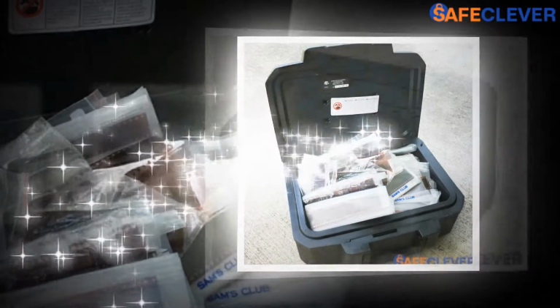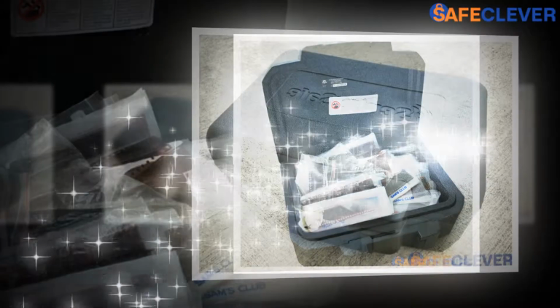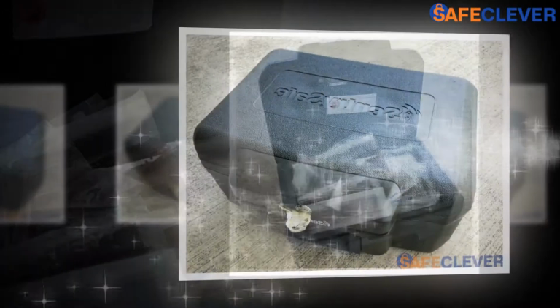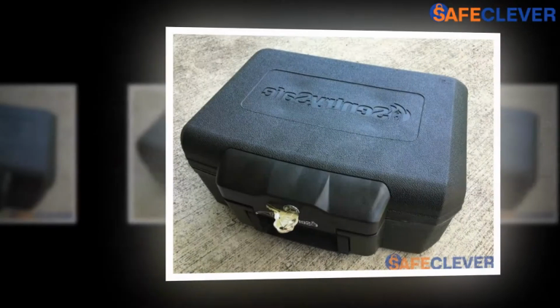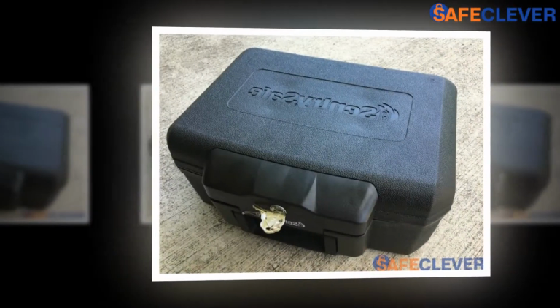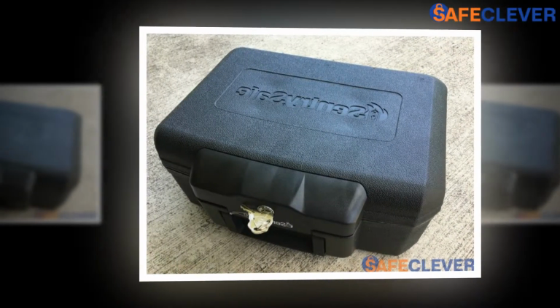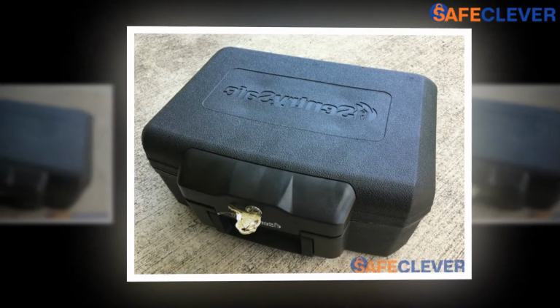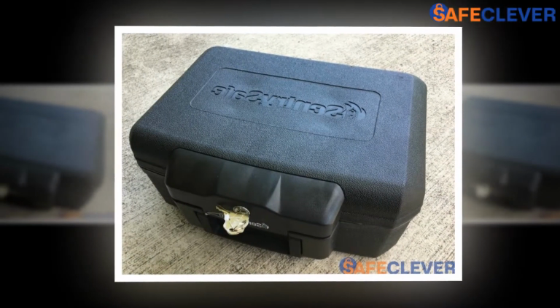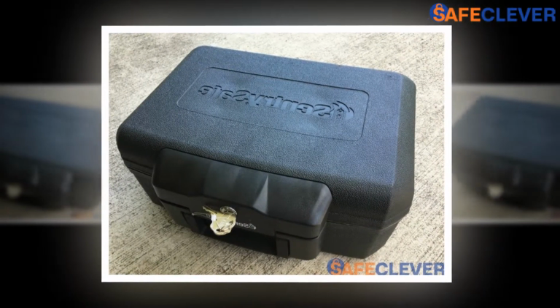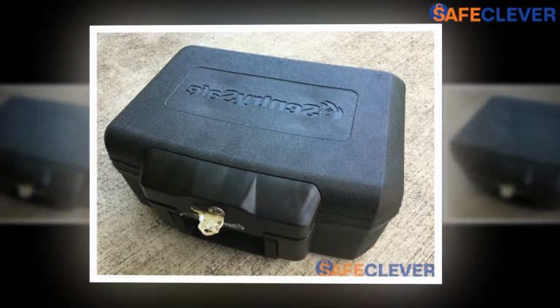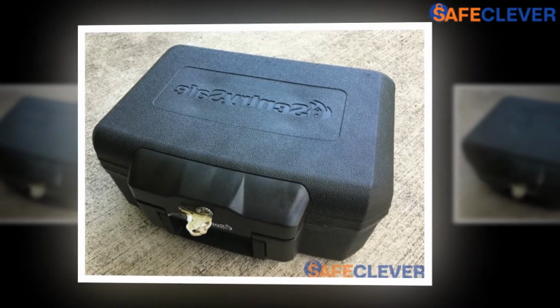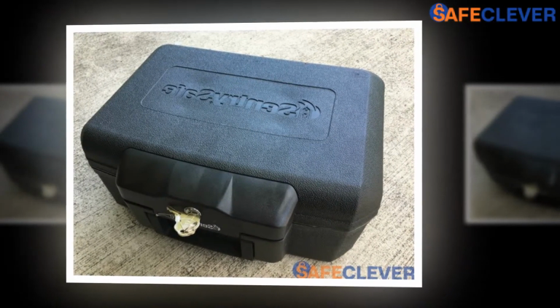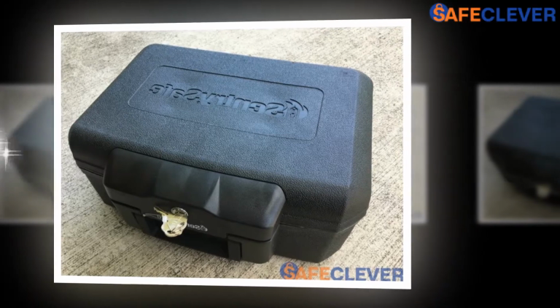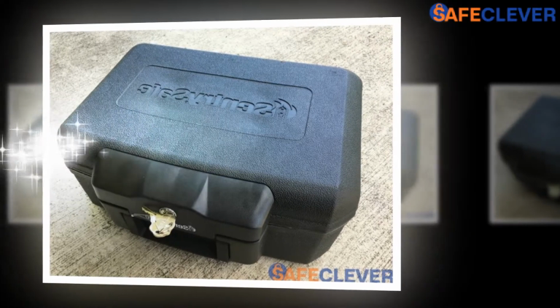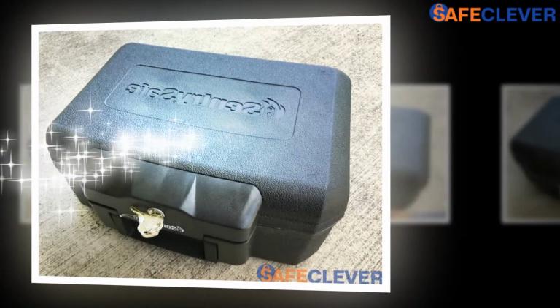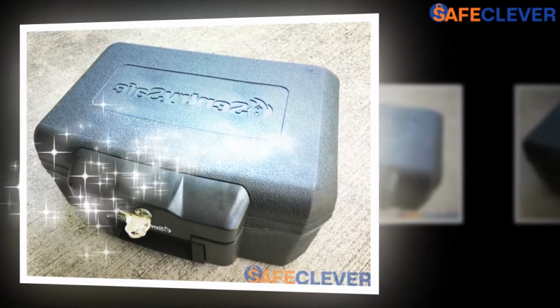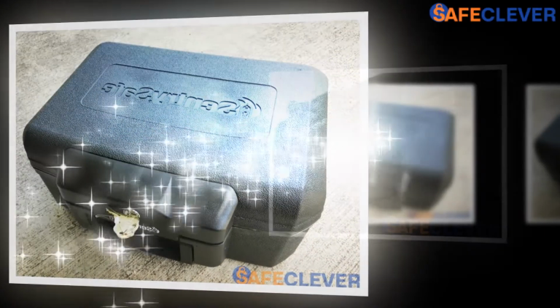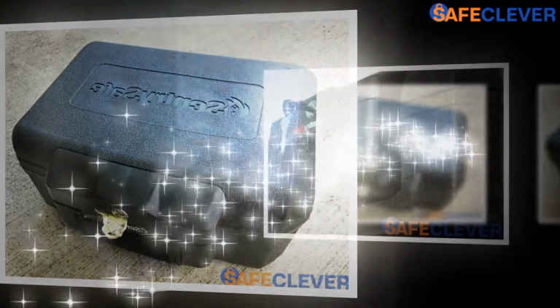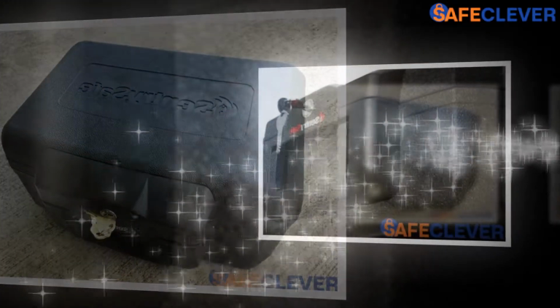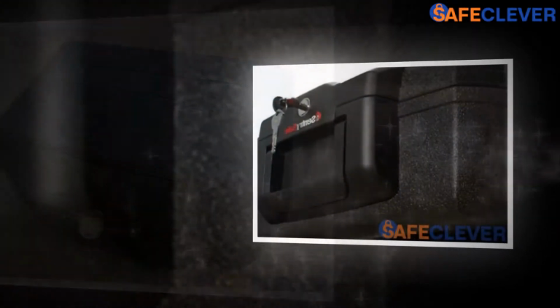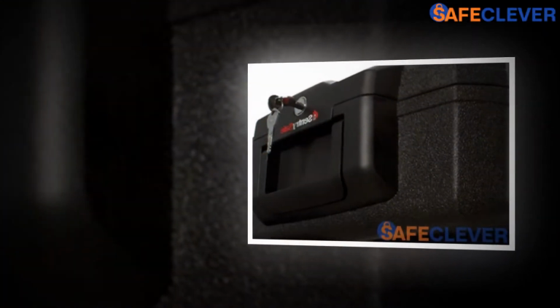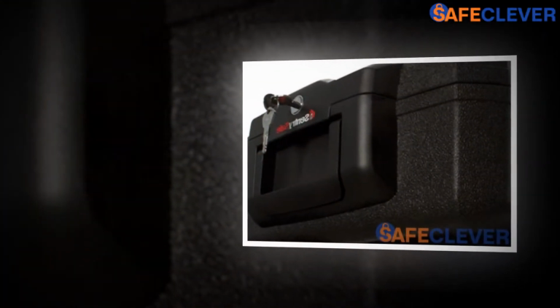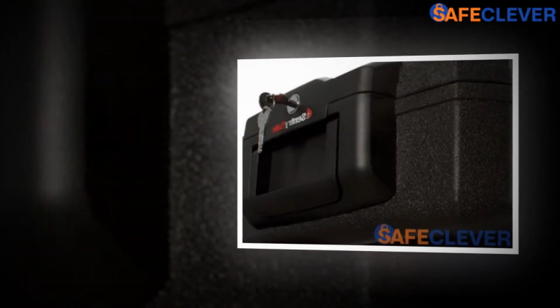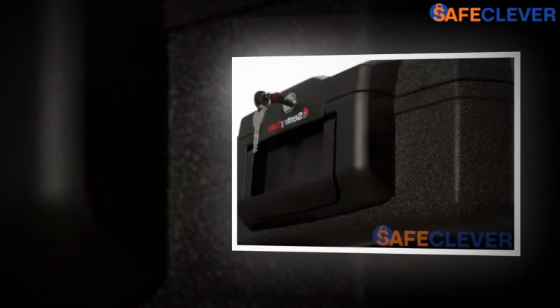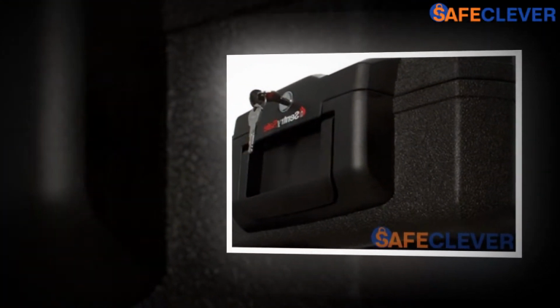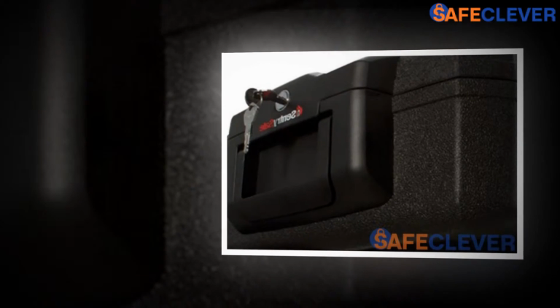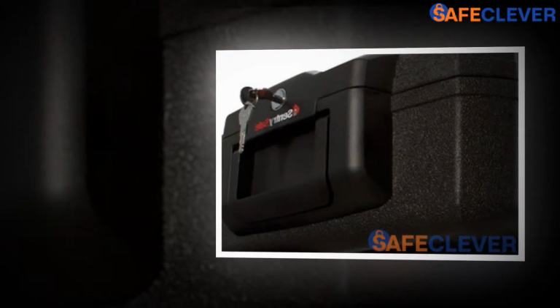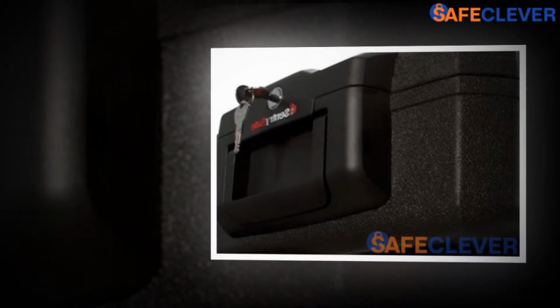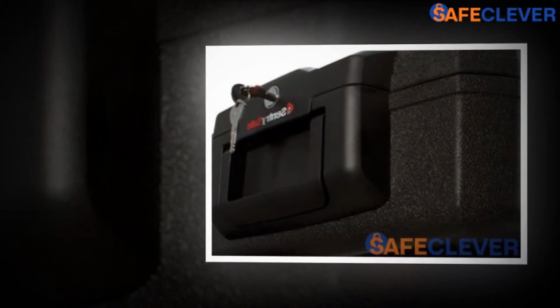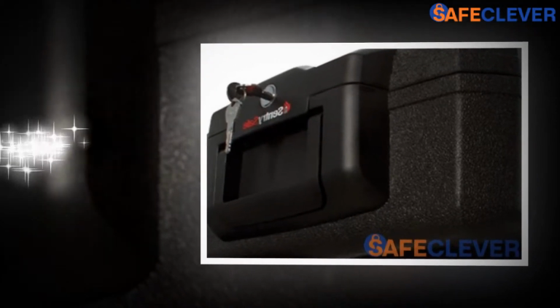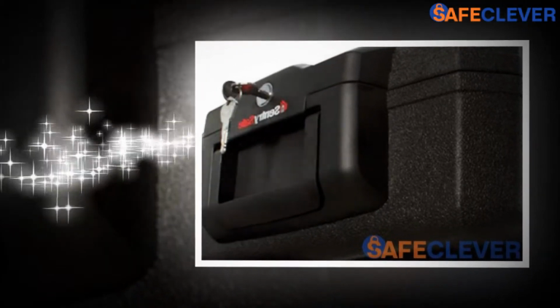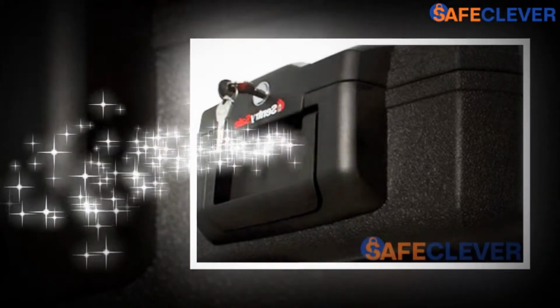It is cheaper than its market contemporaries. It is petite enough to be placed in a closet, under a bed, or in cozier spaces. Breezy to lock and open. Comes with an additional key.